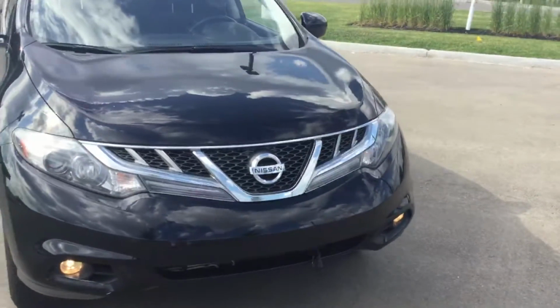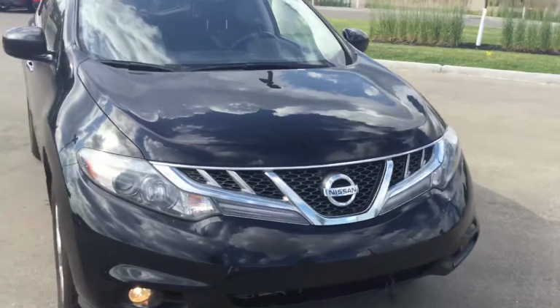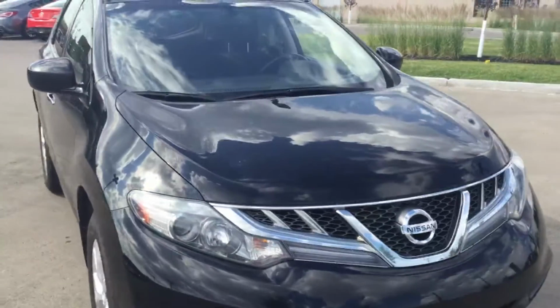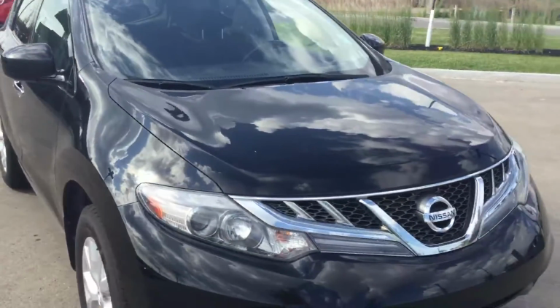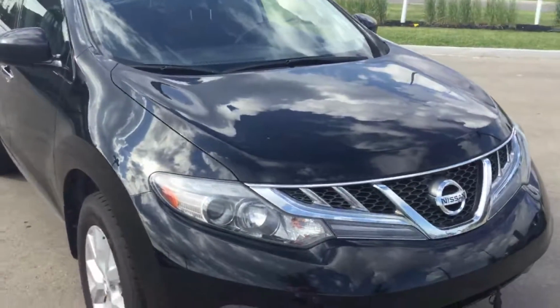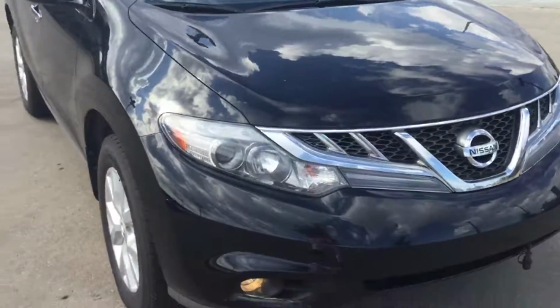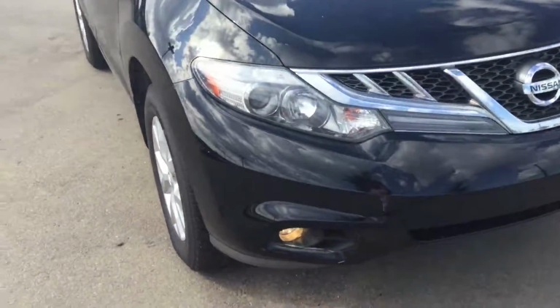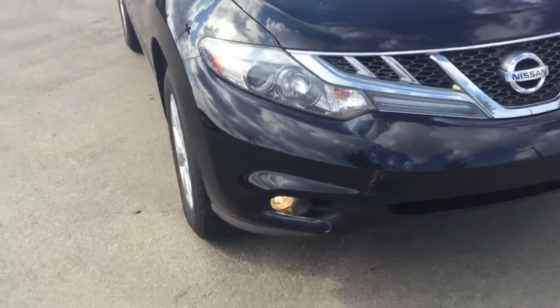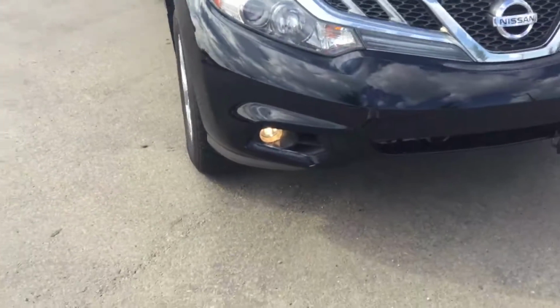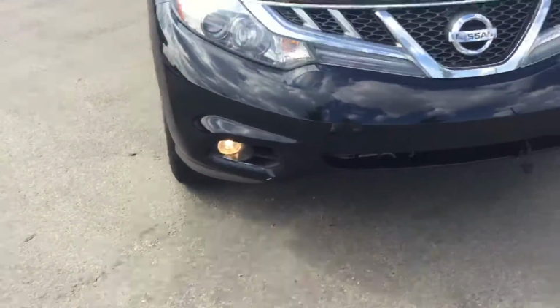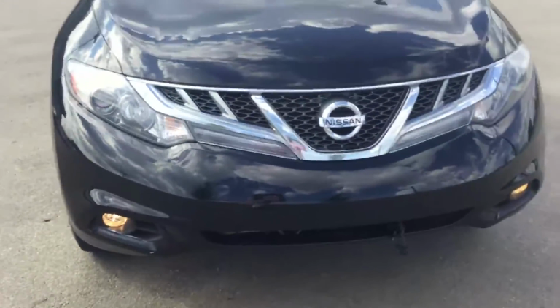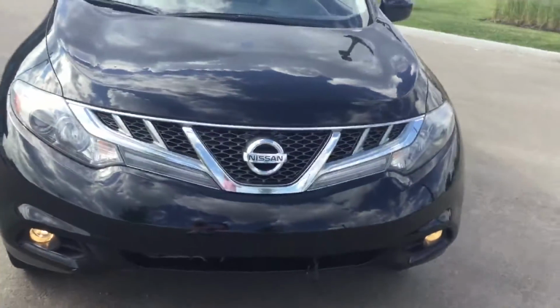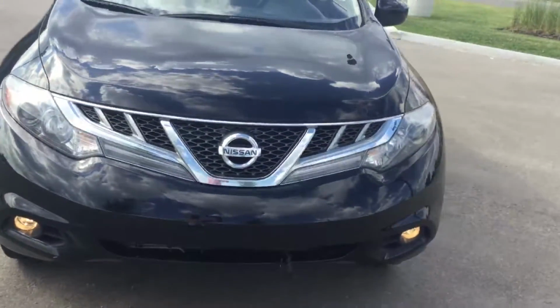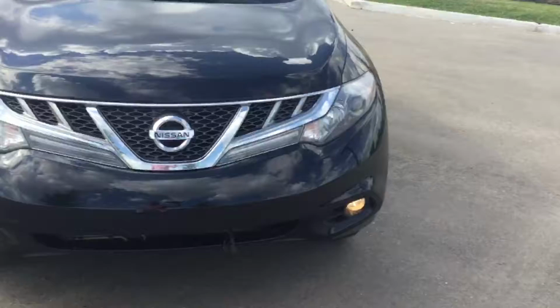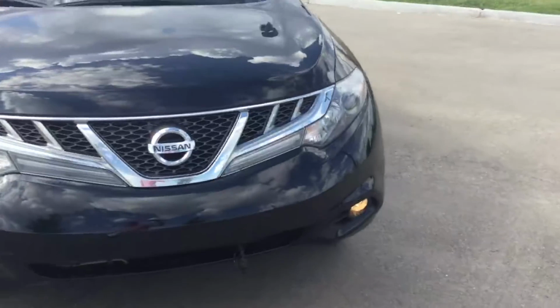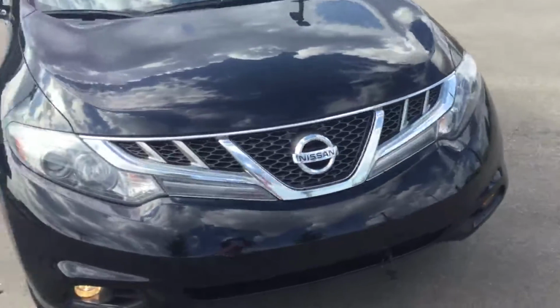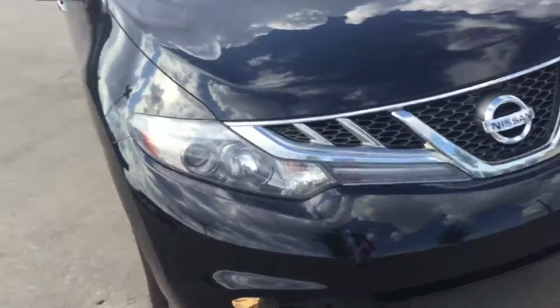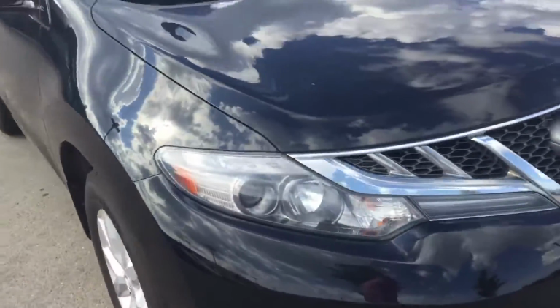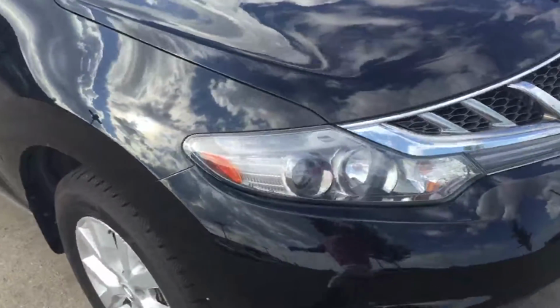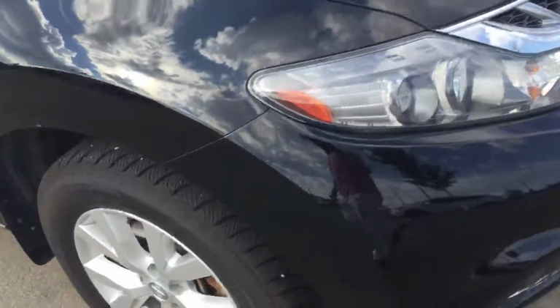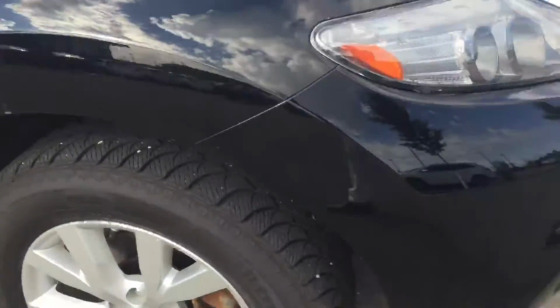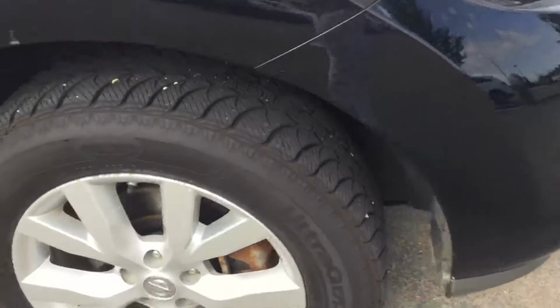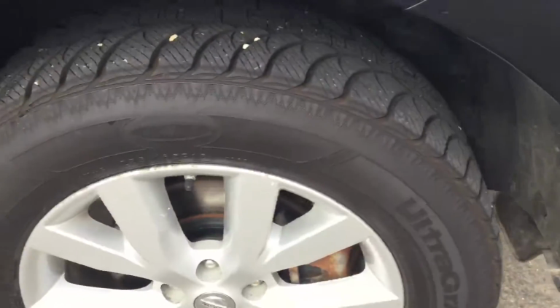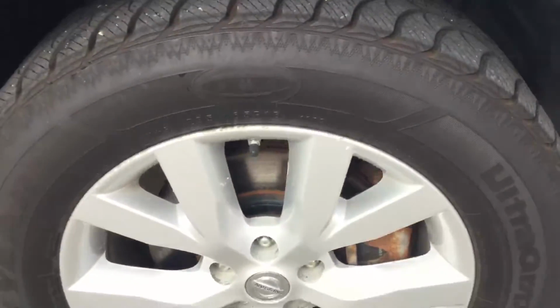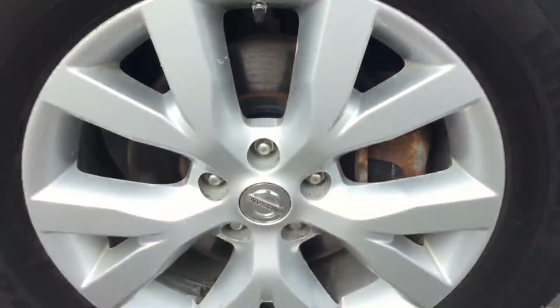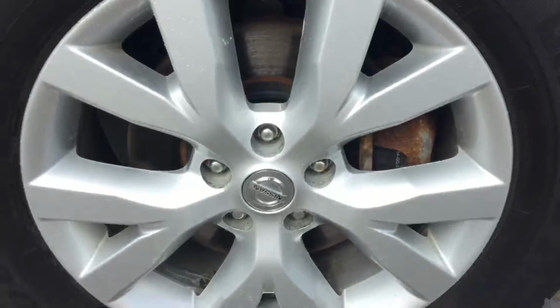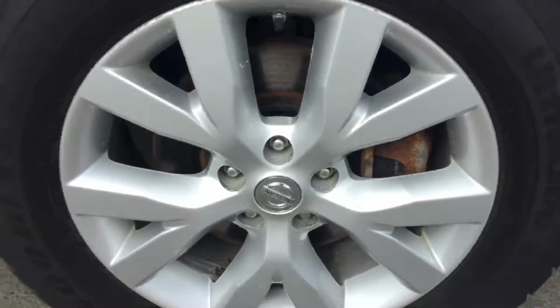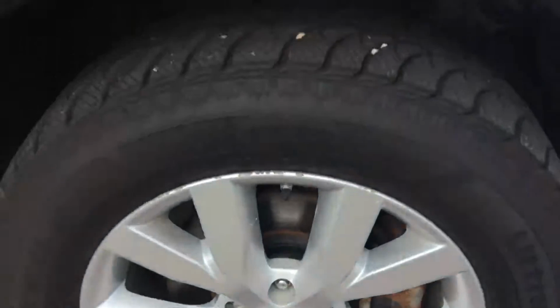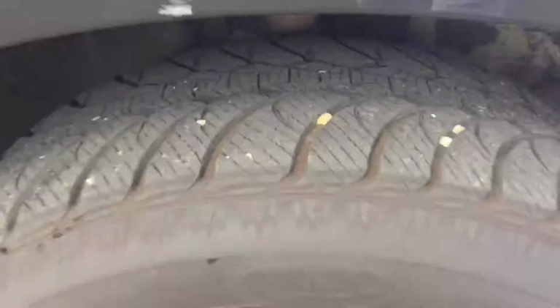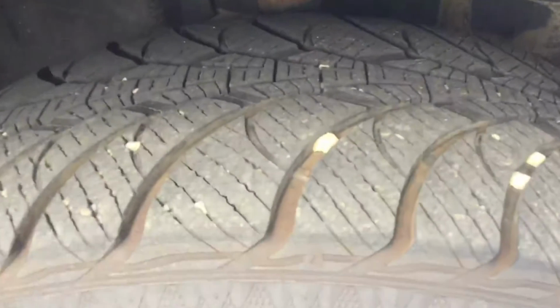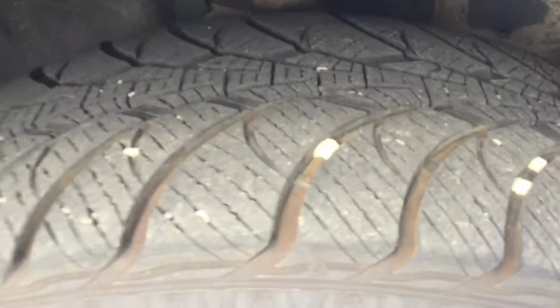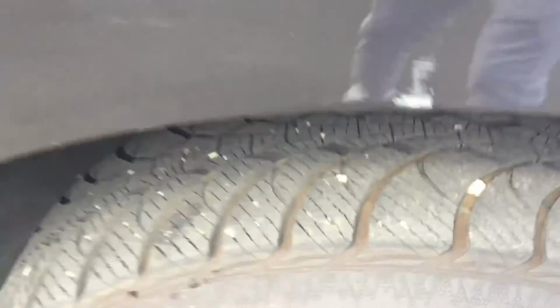As you can see it is black in color. It's in really good shape. The headlights, the fog lights, very good condition. This is the SV version. You got the alloy wheels on this one. Tires are in really good condition.